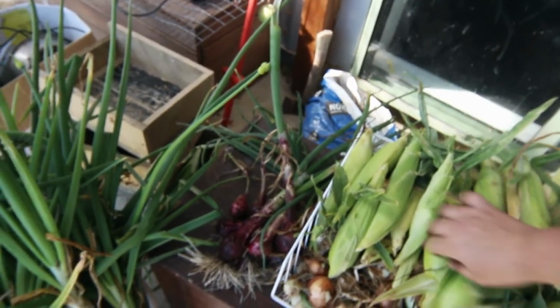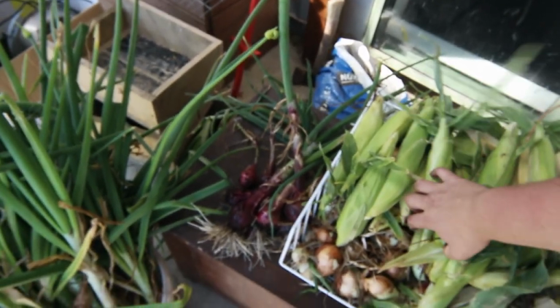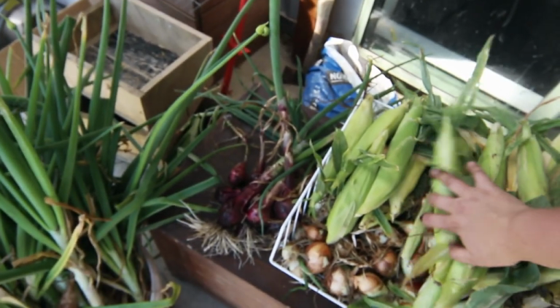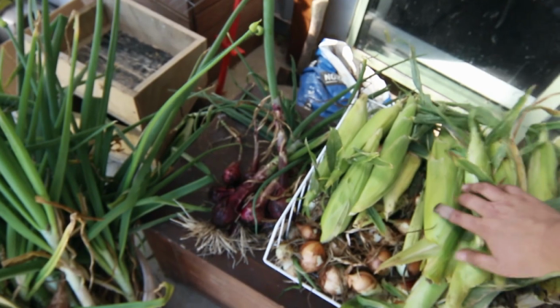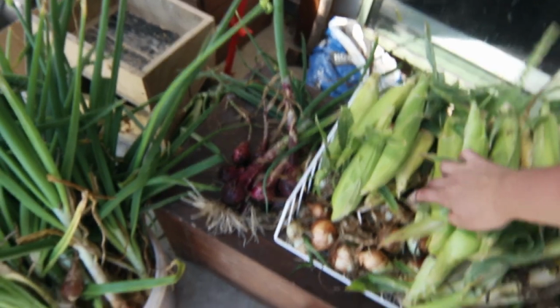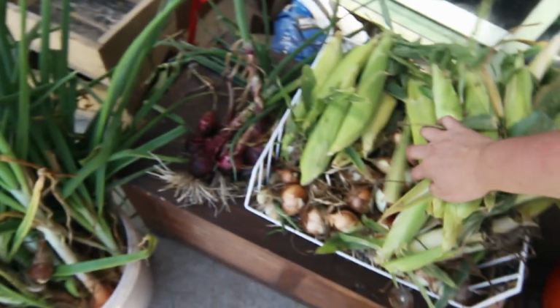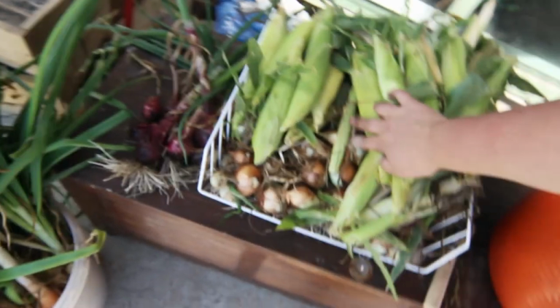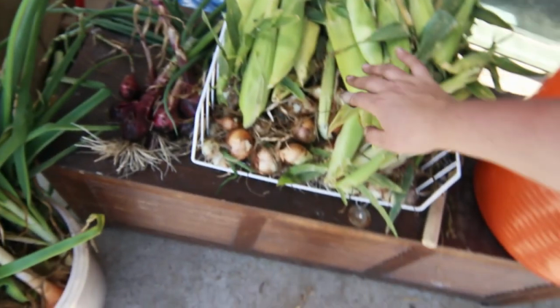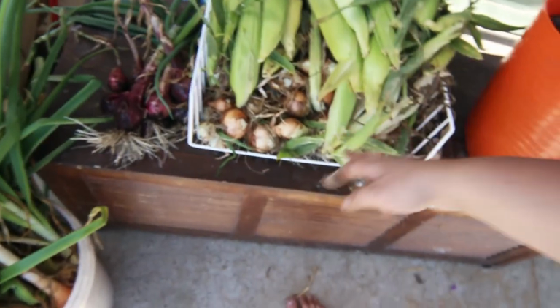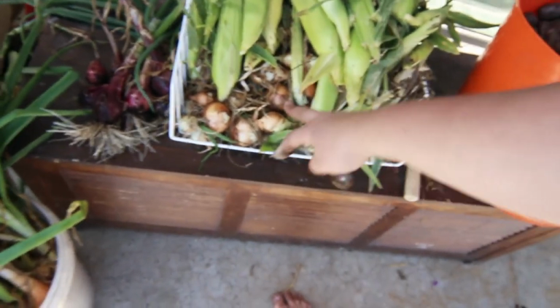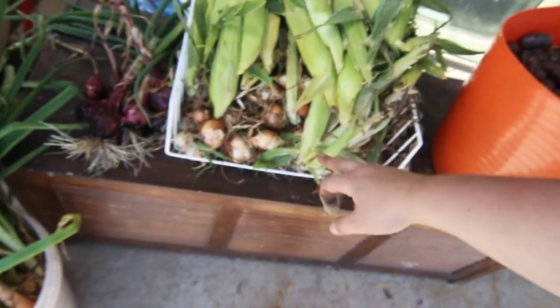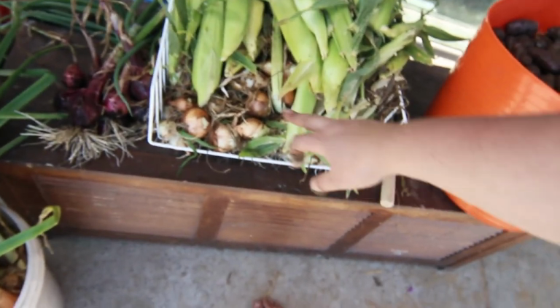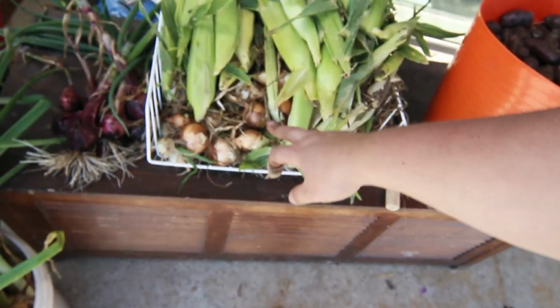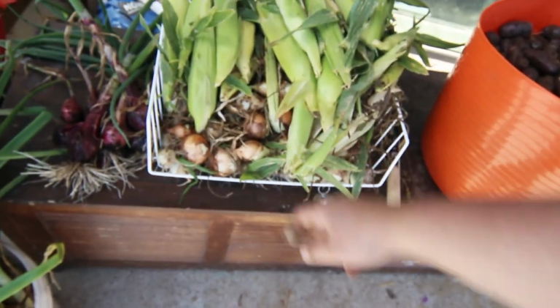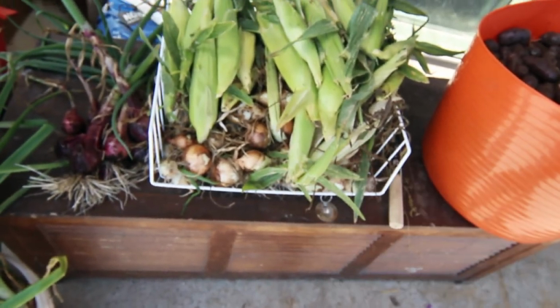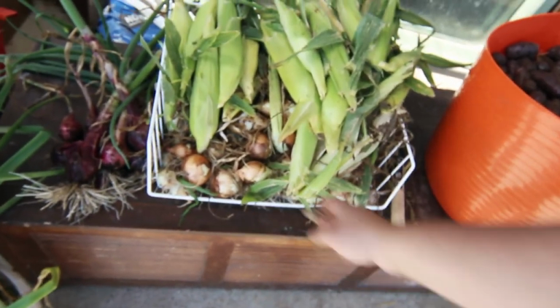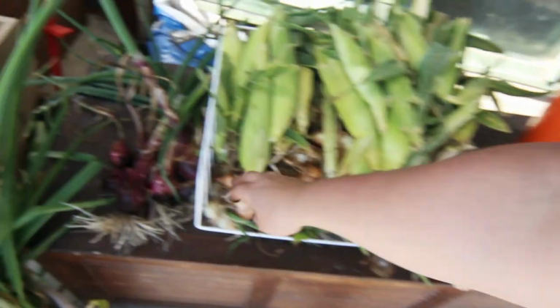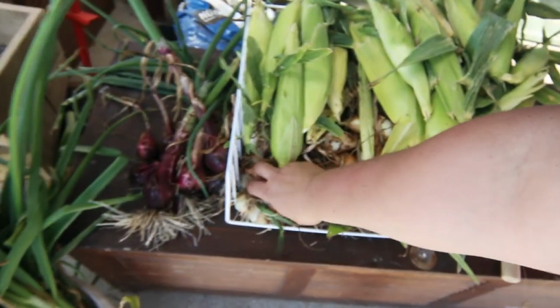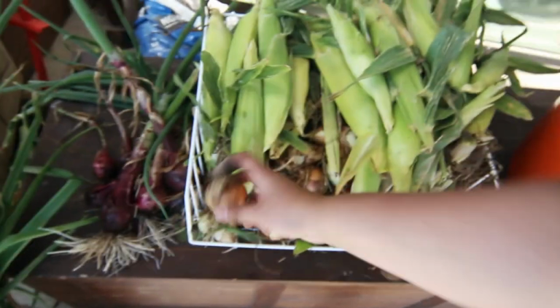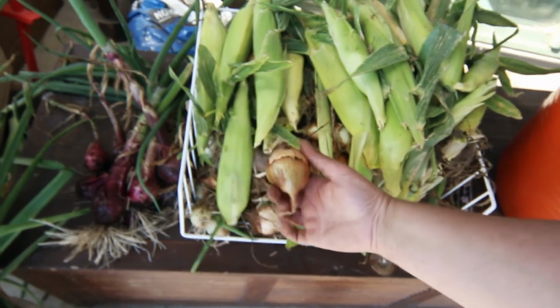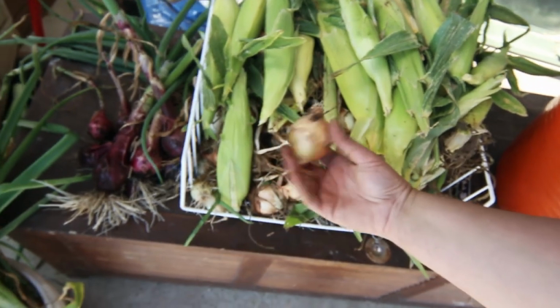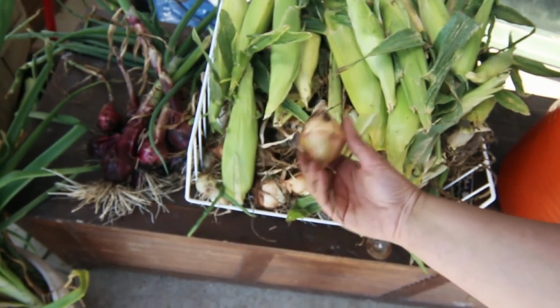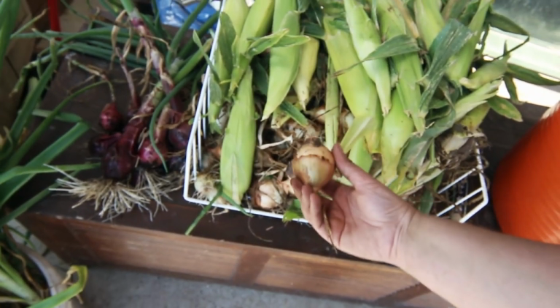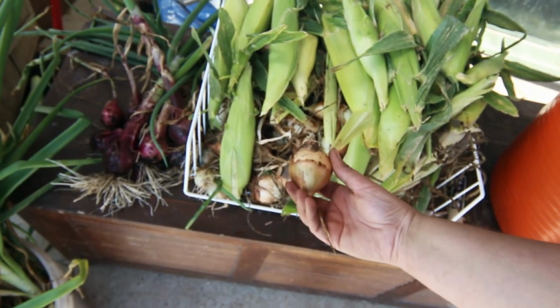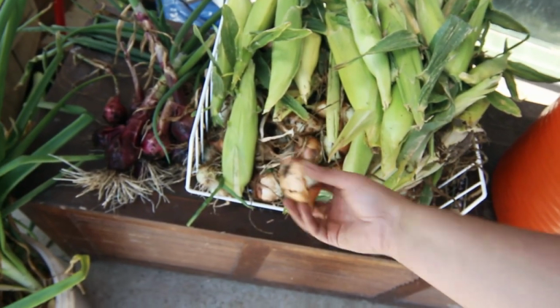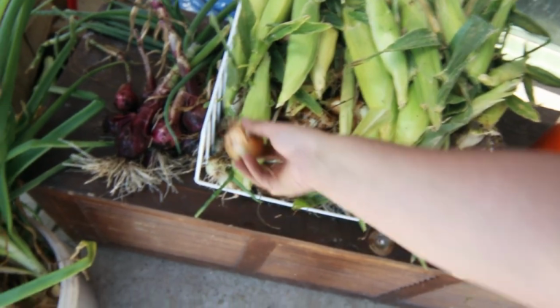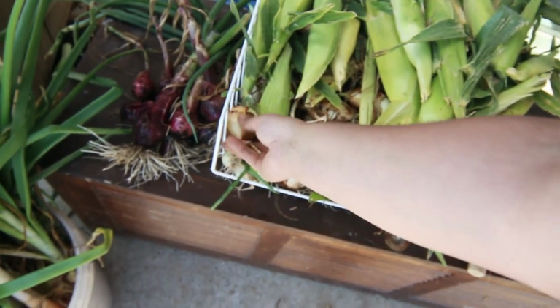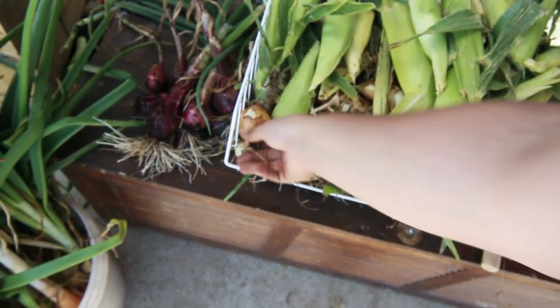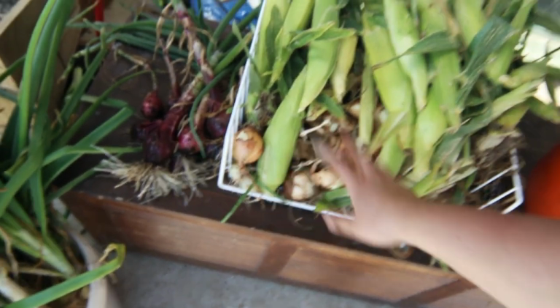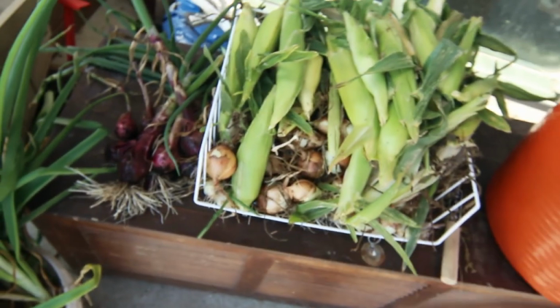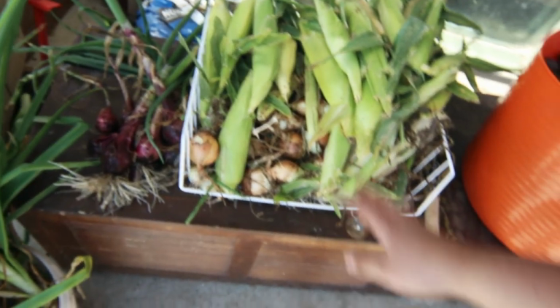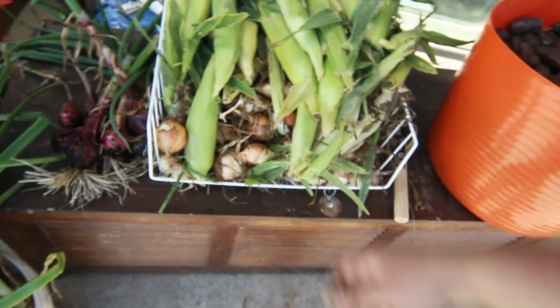Underneath there, these are my Spanish onions and they have done quite well. Some of them are bigger than this, some are smaller, but I'm happy enough with those.